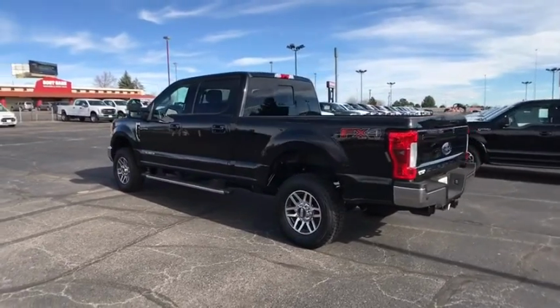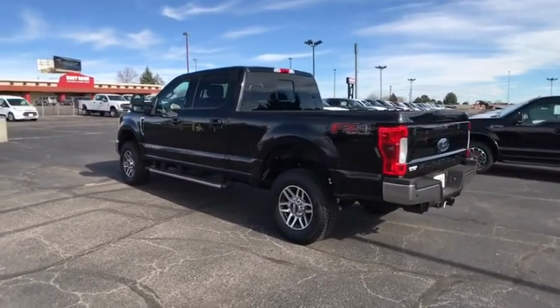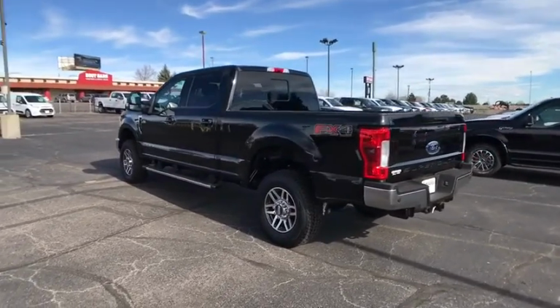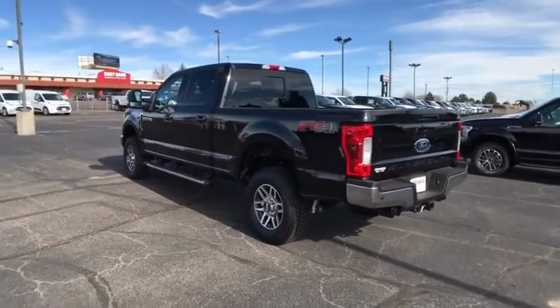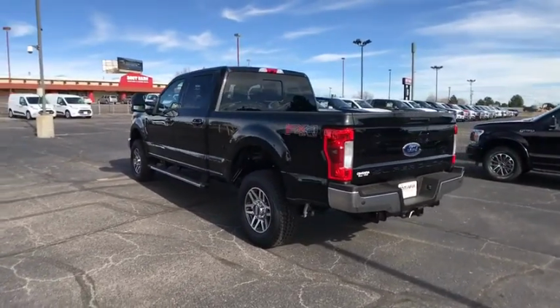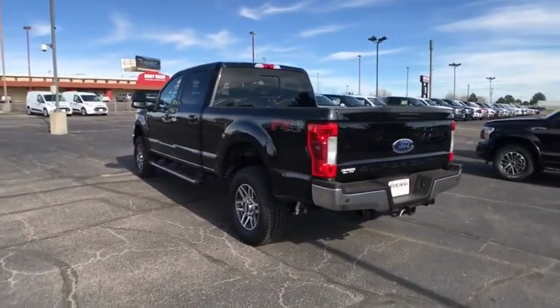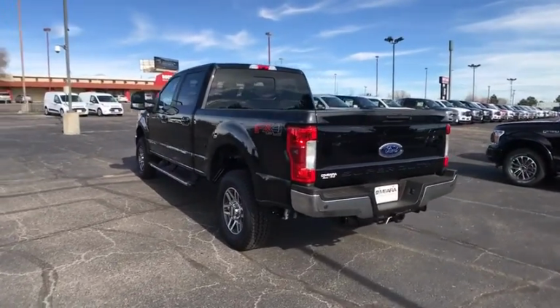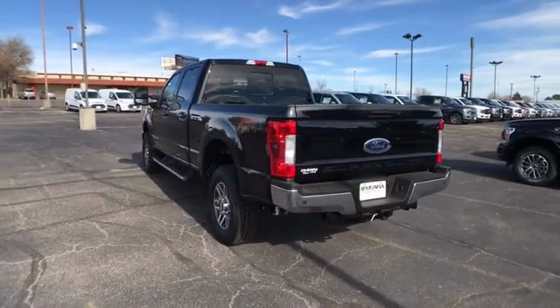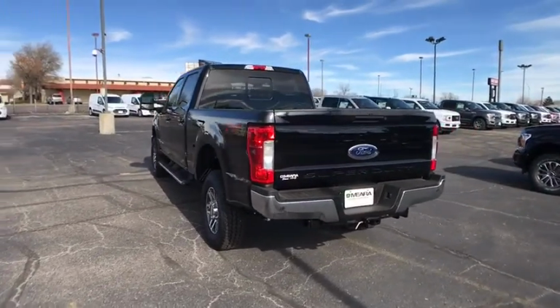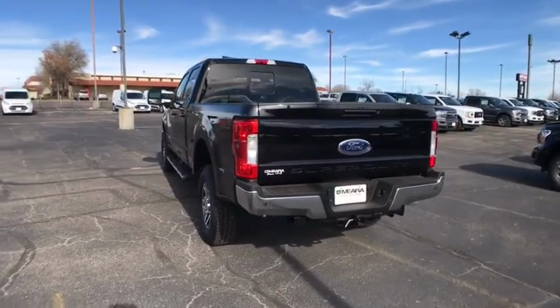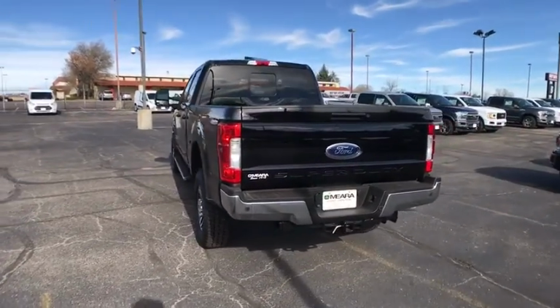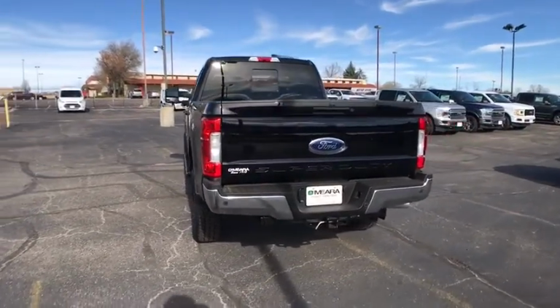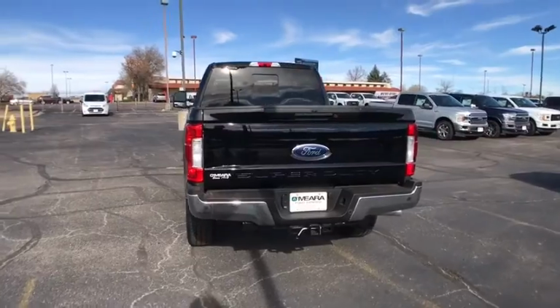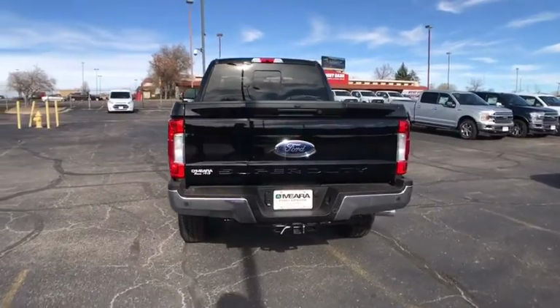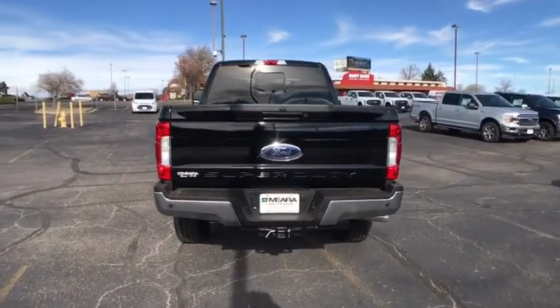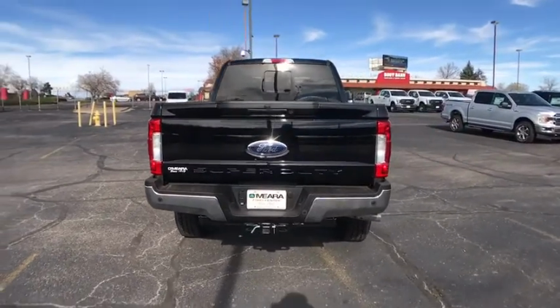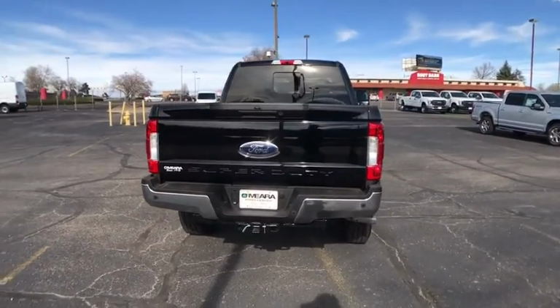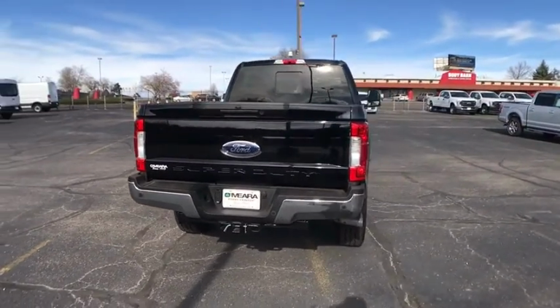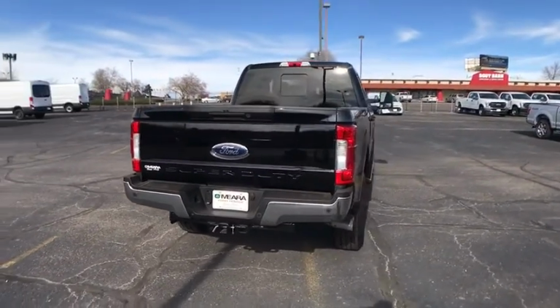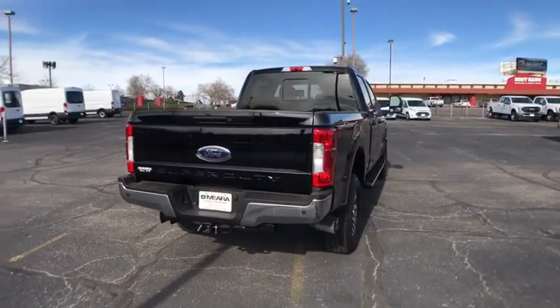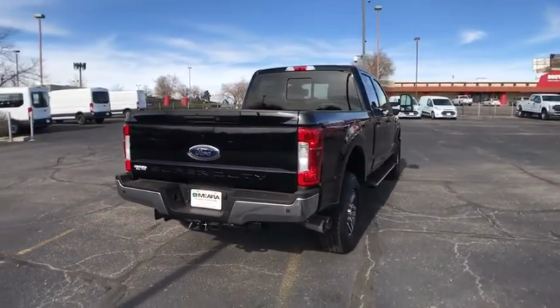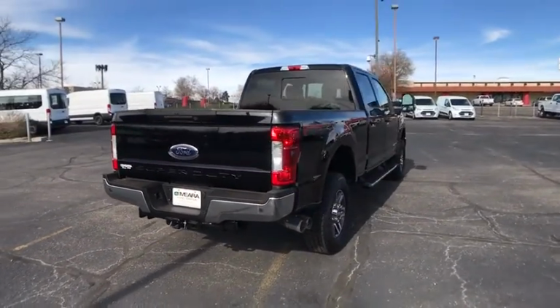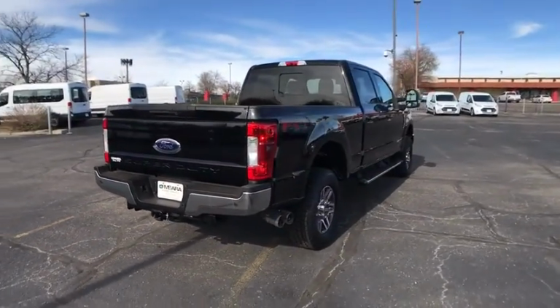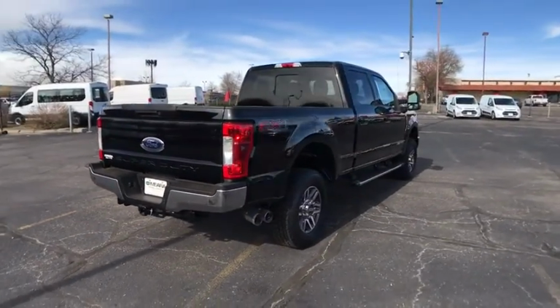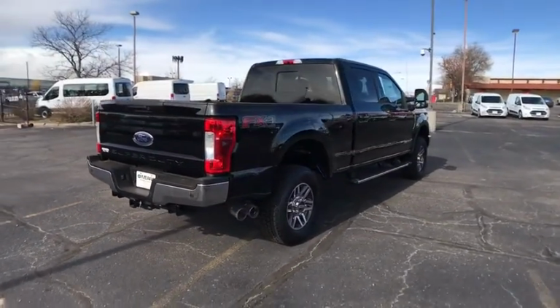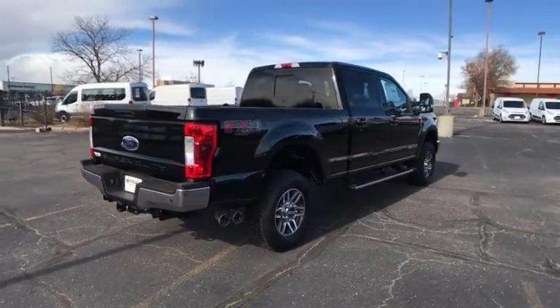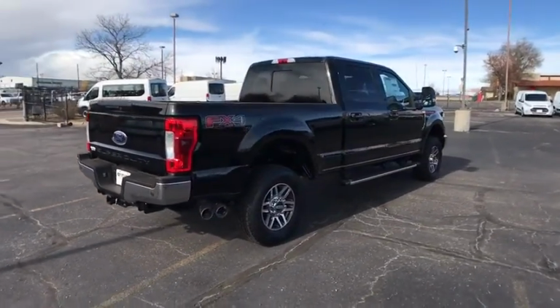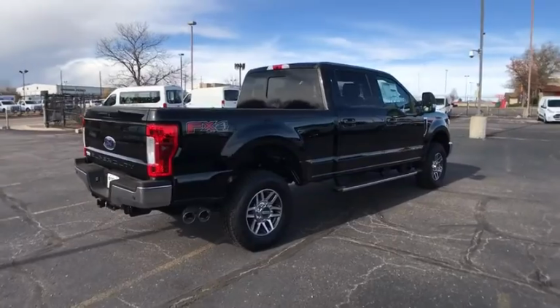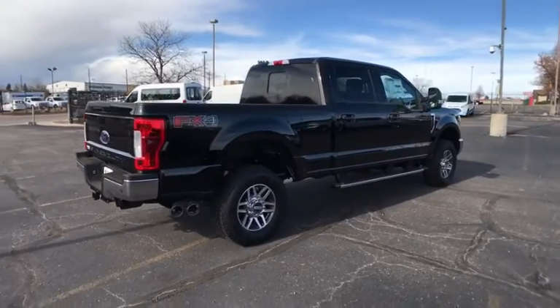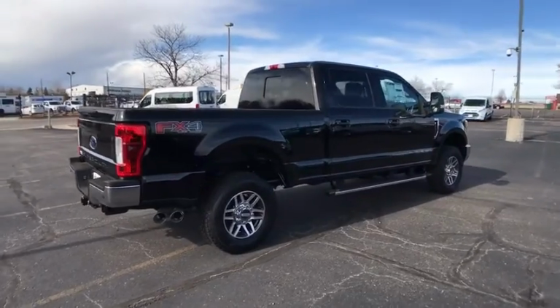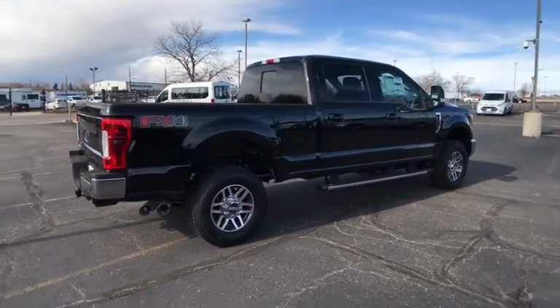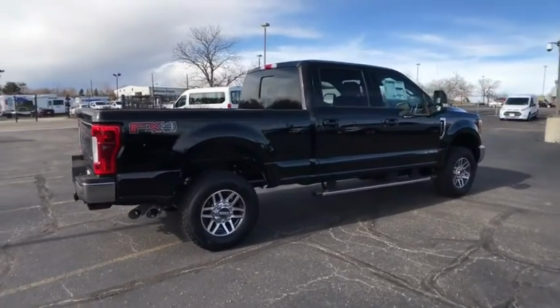Daytime running lights, airbags, leather seats, tachometer, head-up display, privacy glass, power retractable mirrors, power heated outside mirrors, trailer hitch receiver.